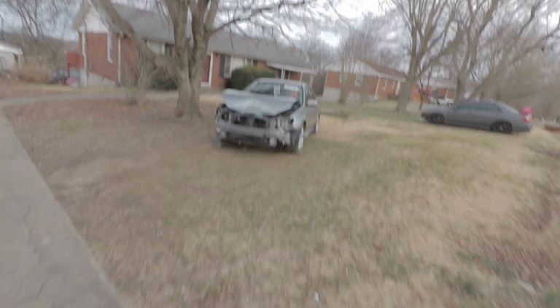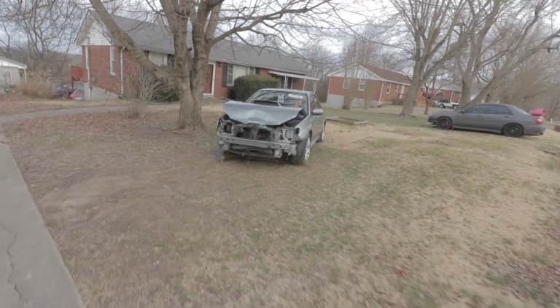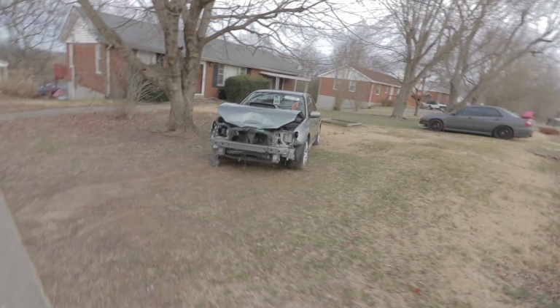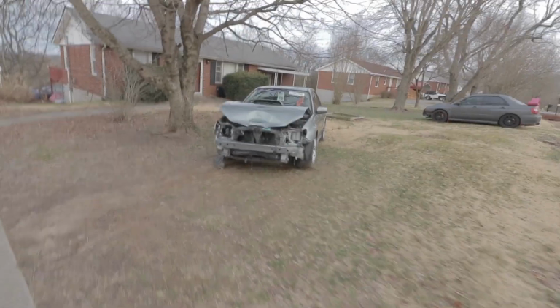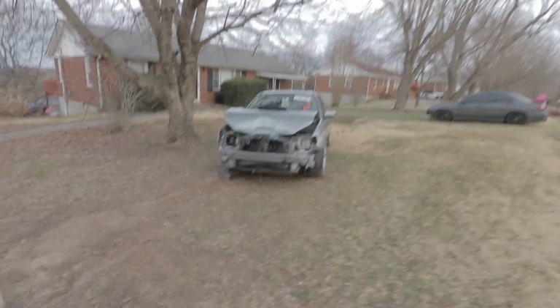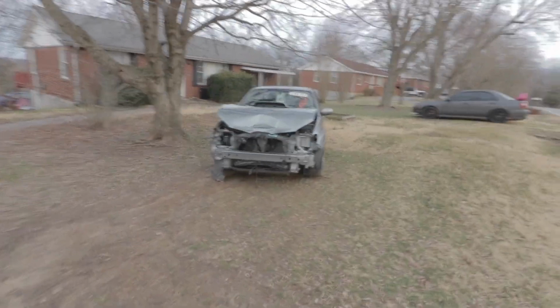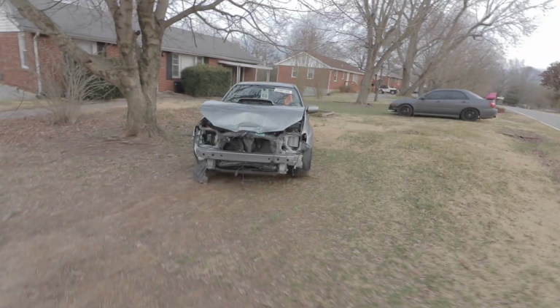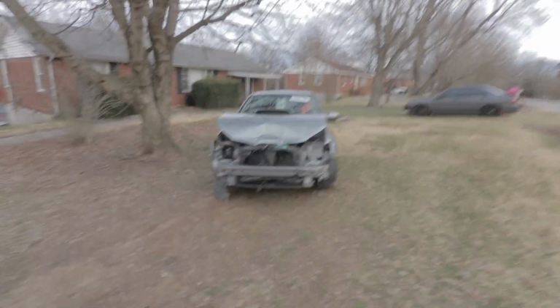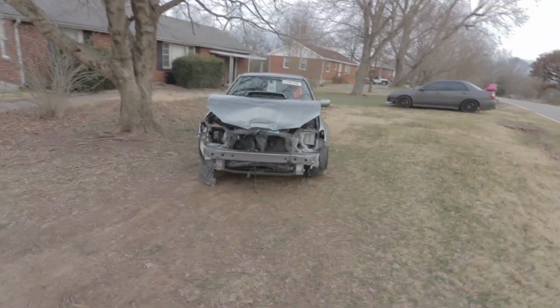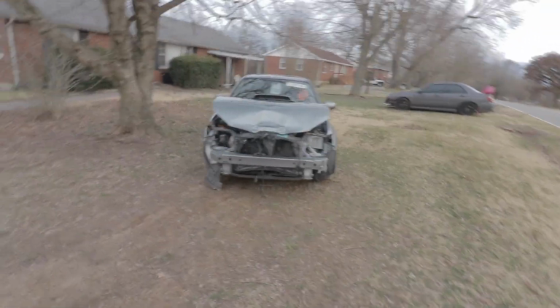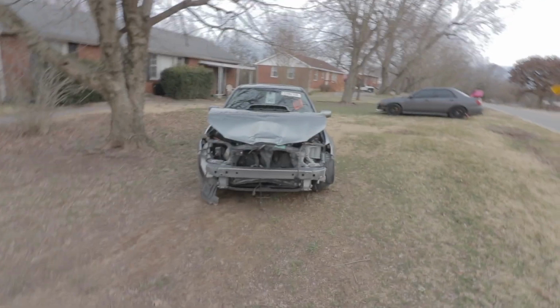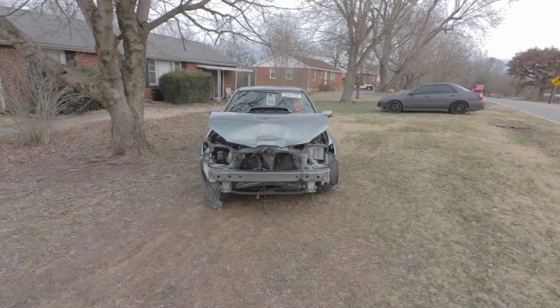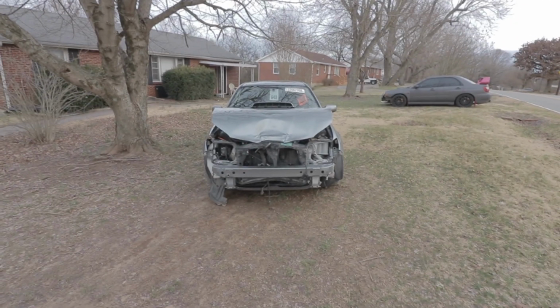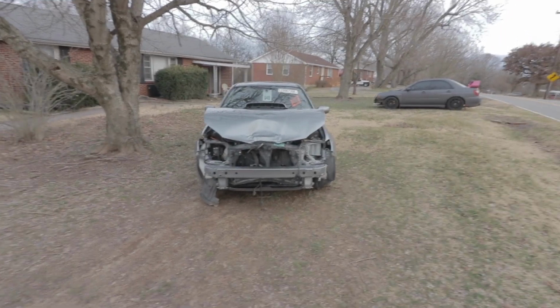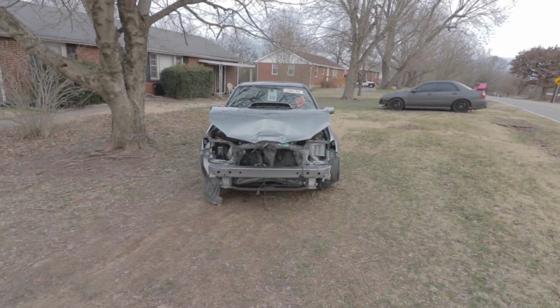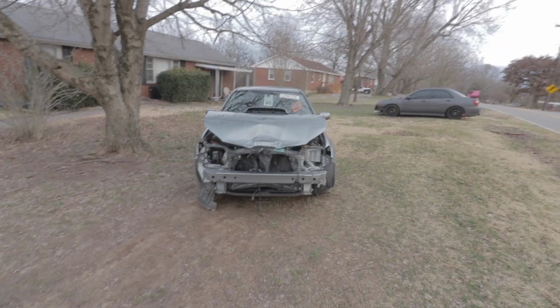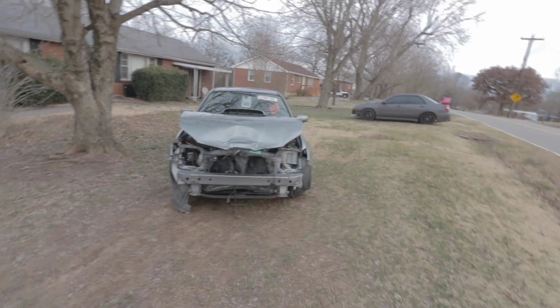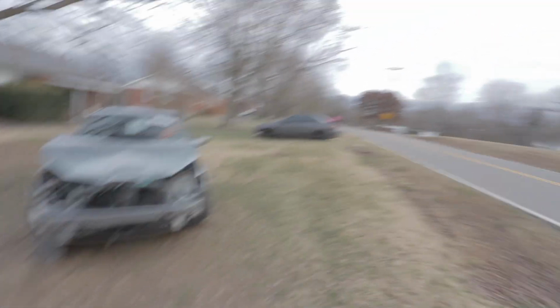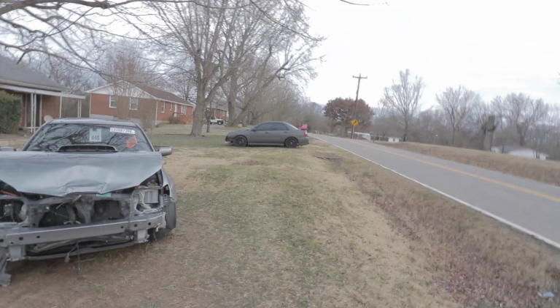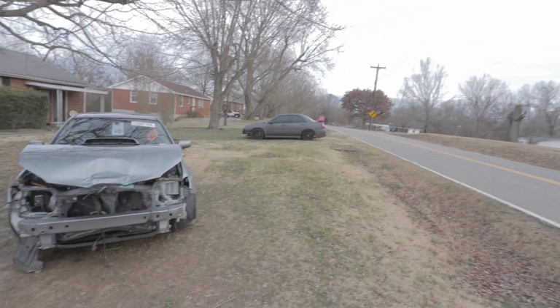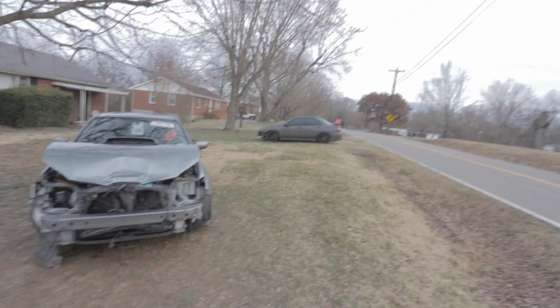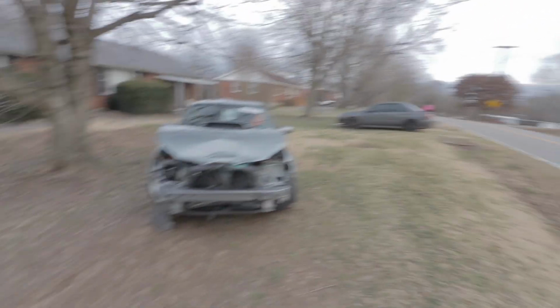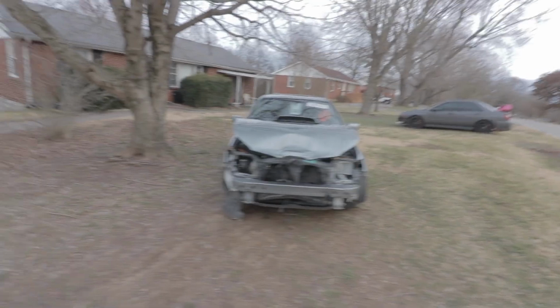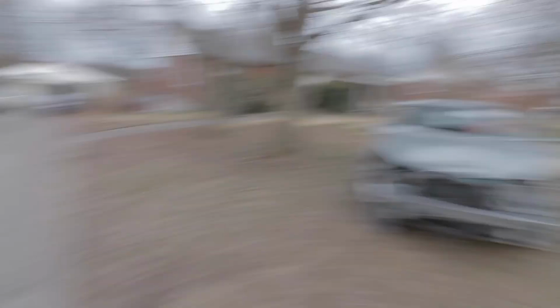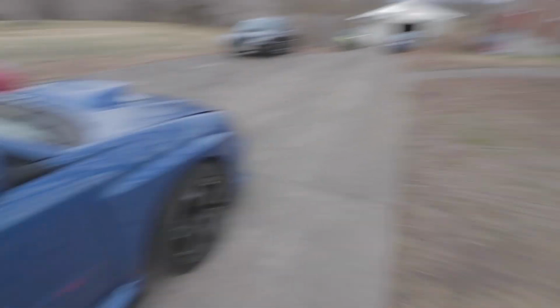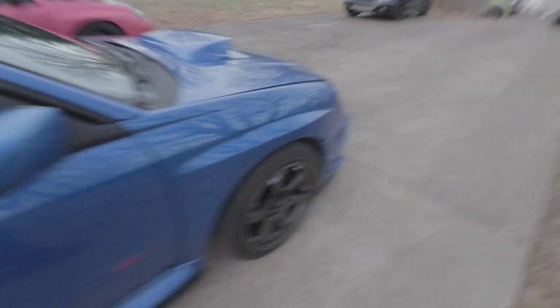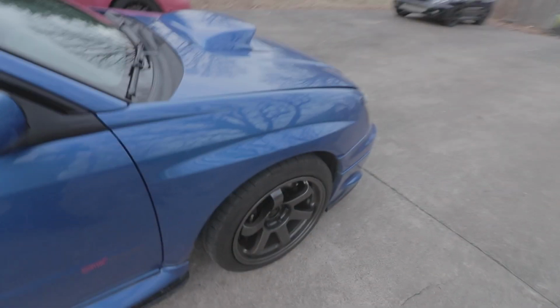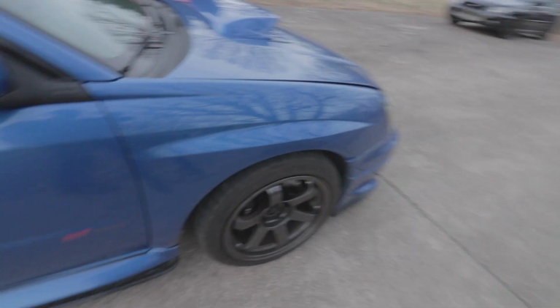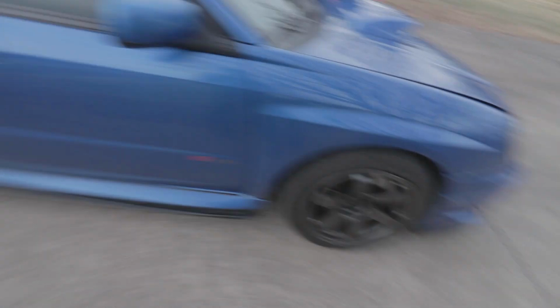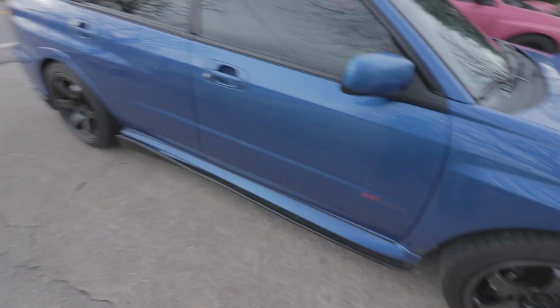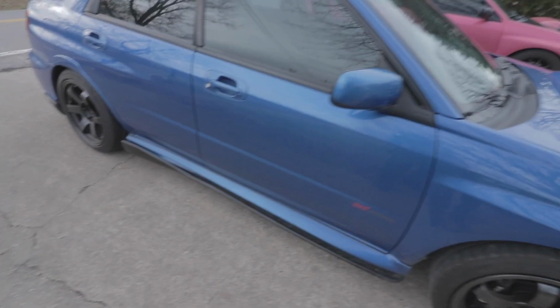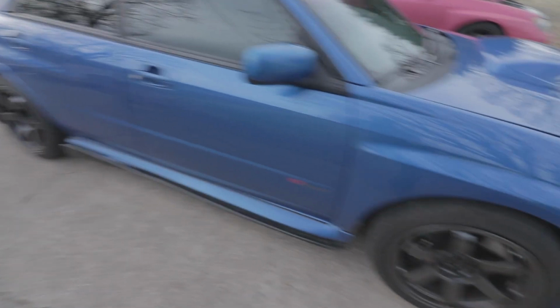Somebody bought the Baja and they want the STI limited that they just got swapped into it. Yeah, there's another Subaru. I'll be taking this one to the dyno tomorrow.